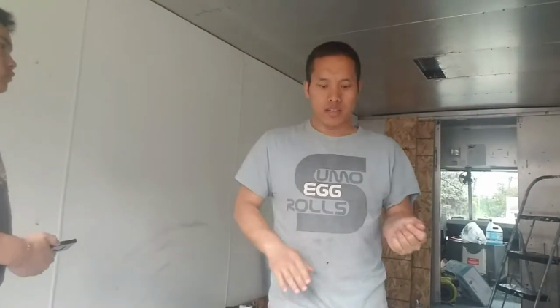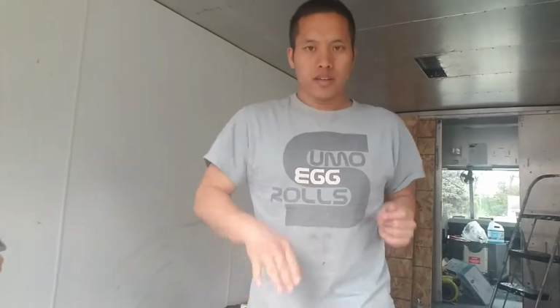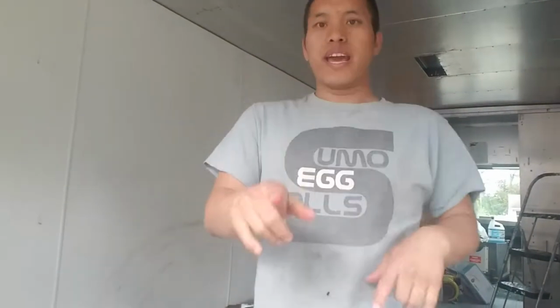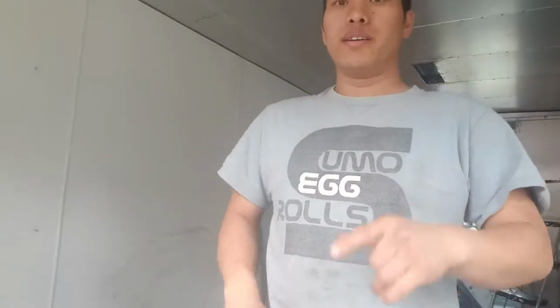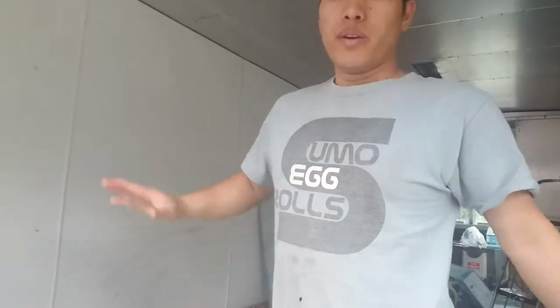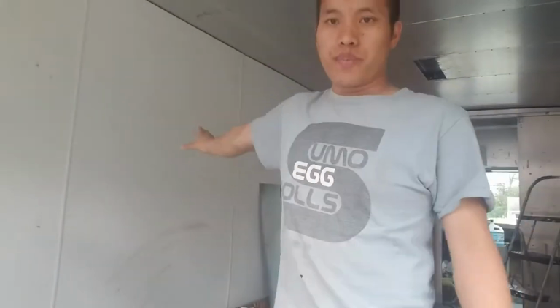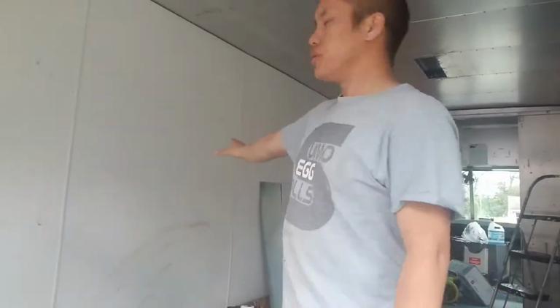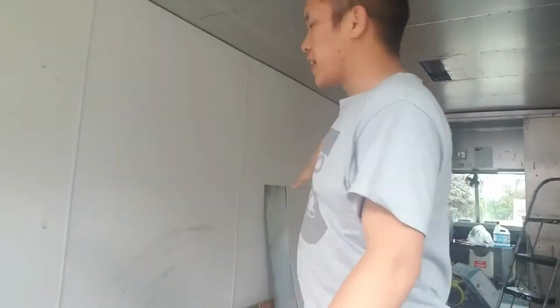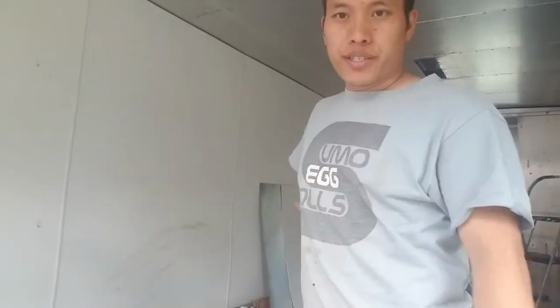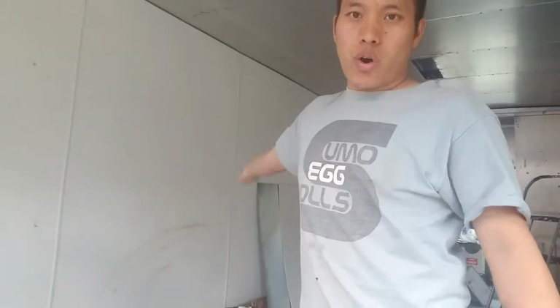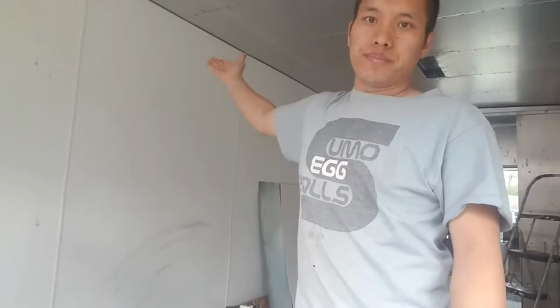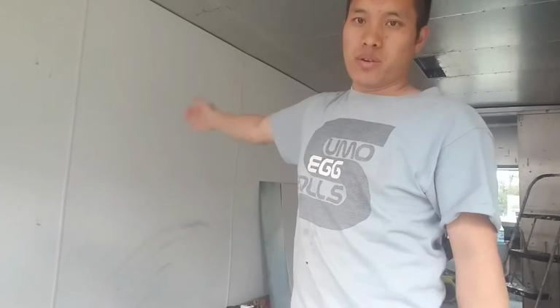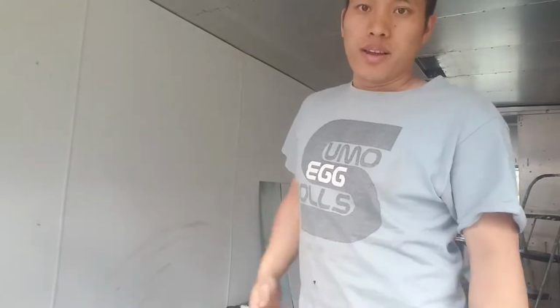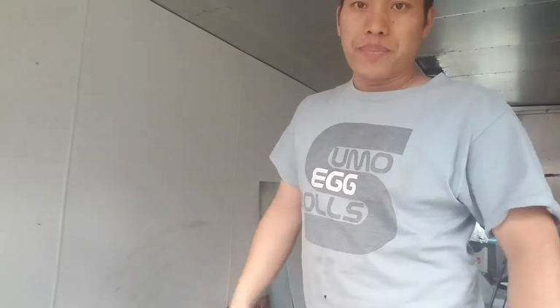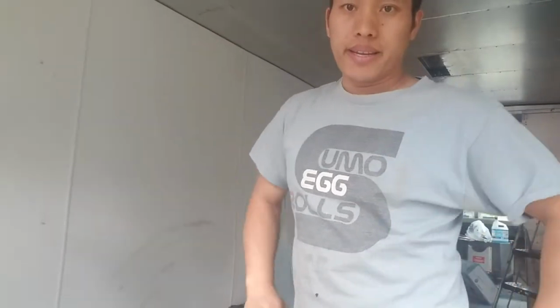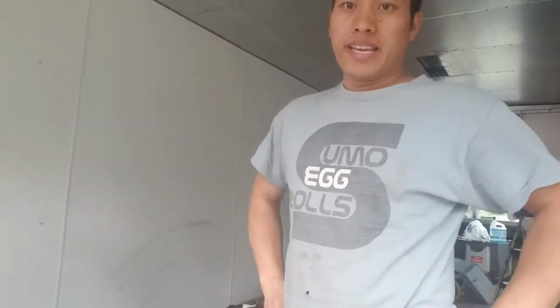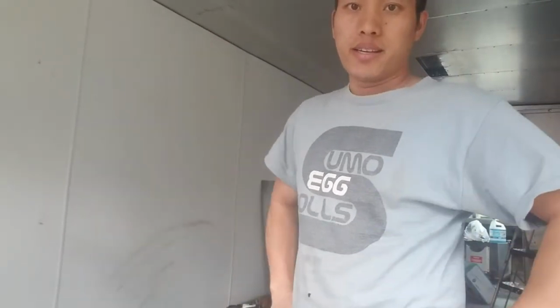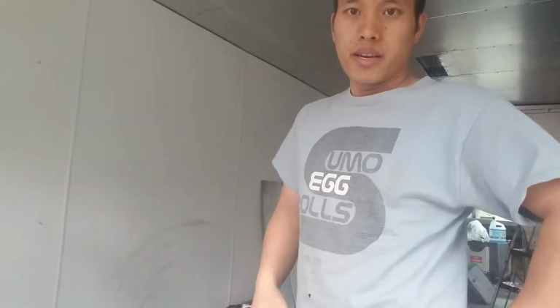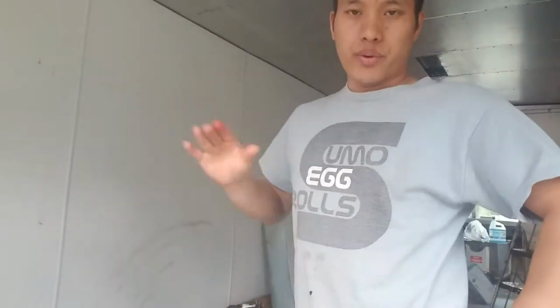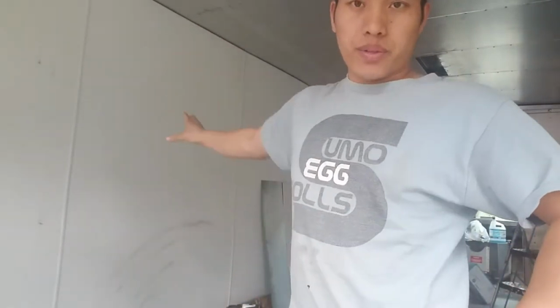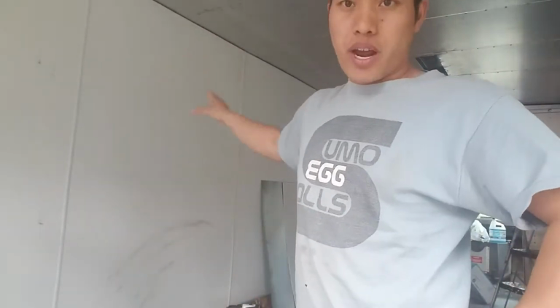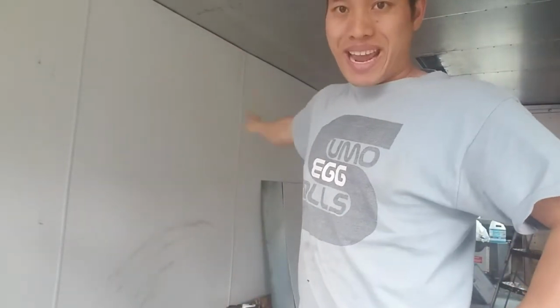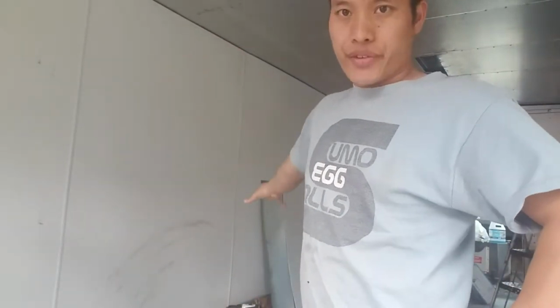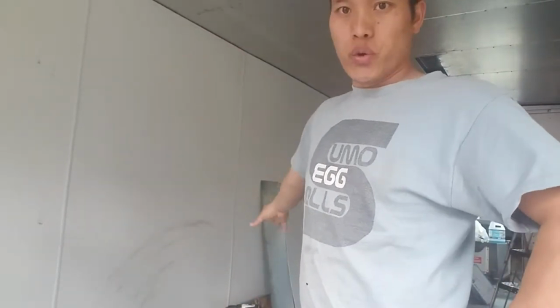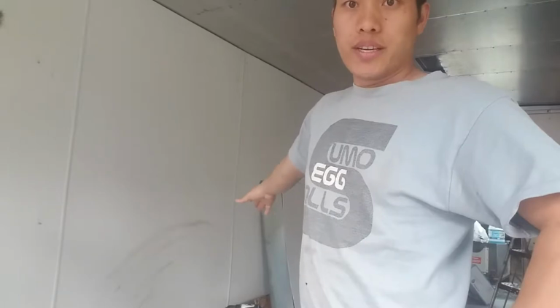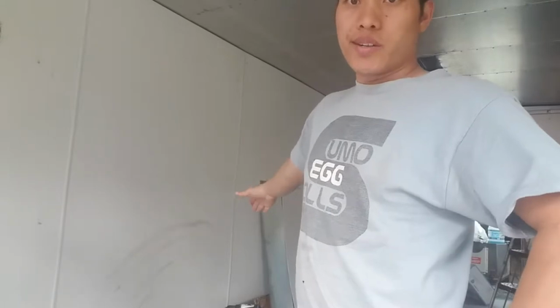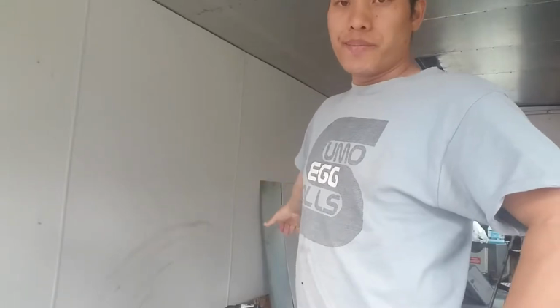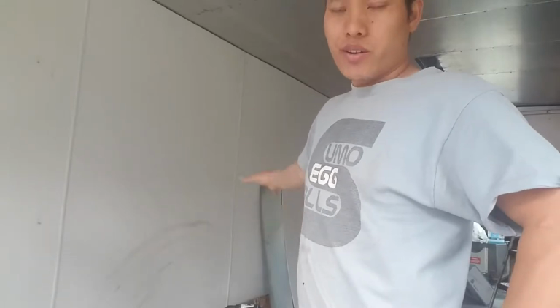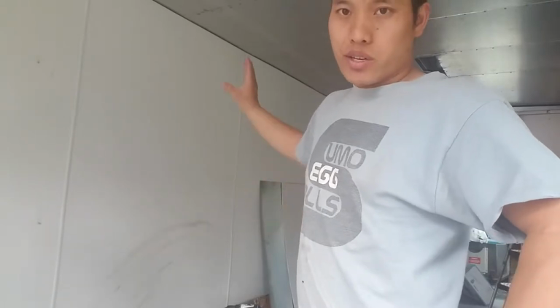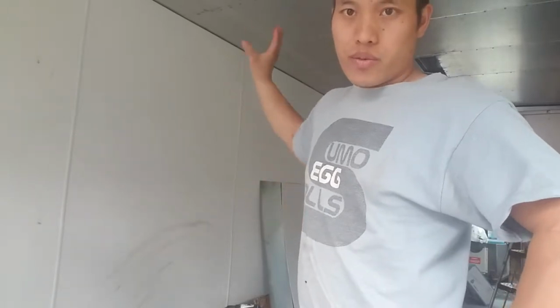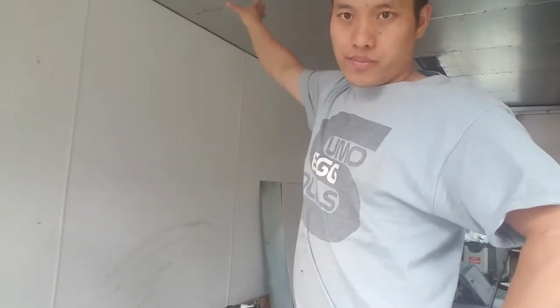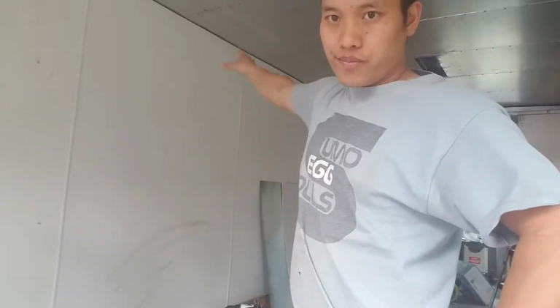Today we're going to put a stainless steel wall panel right behind here. That's where we're going to put the fryer and the stove, and it's going to go right there.